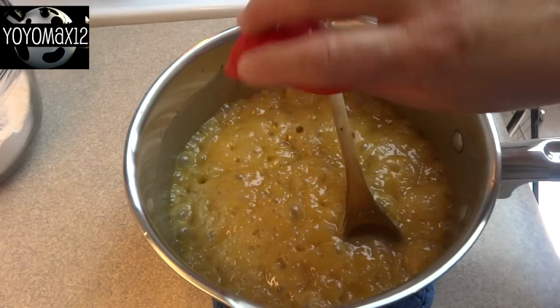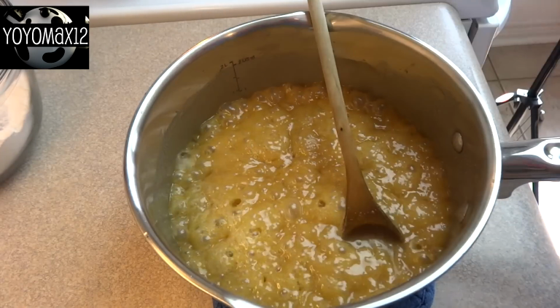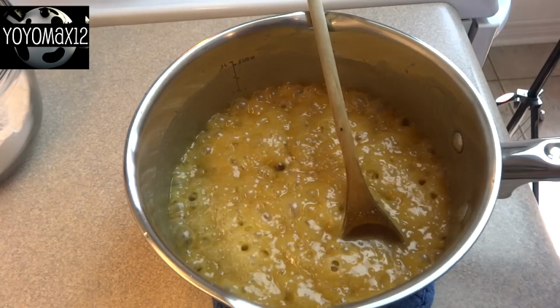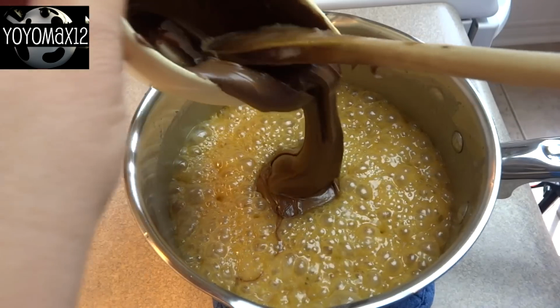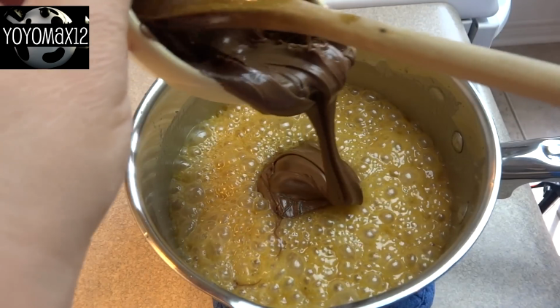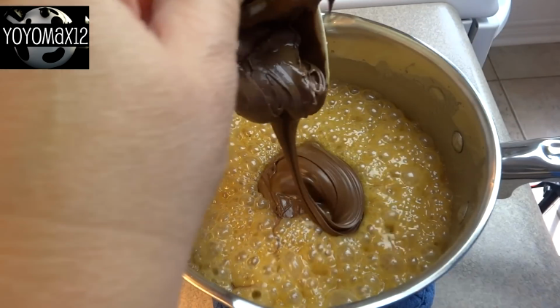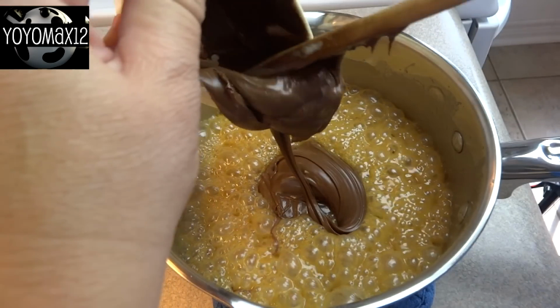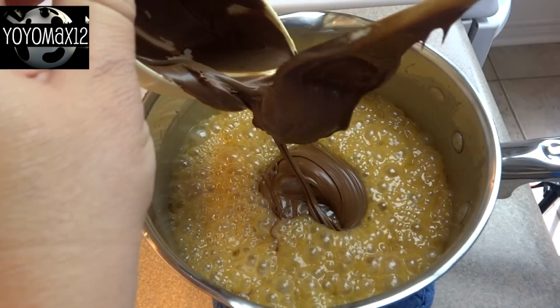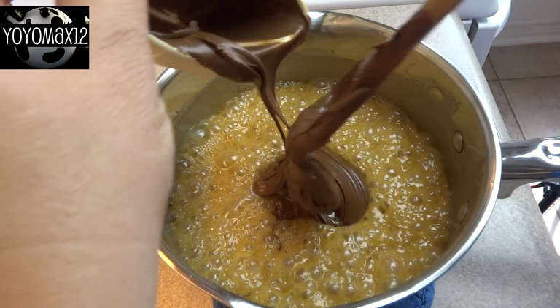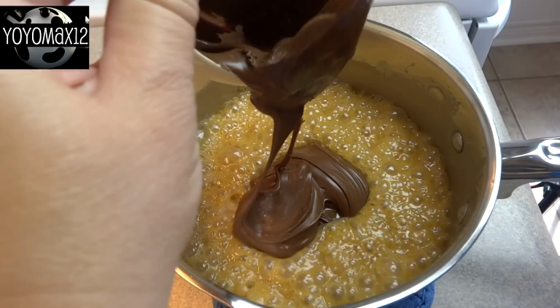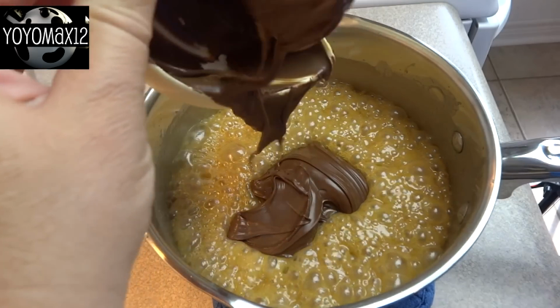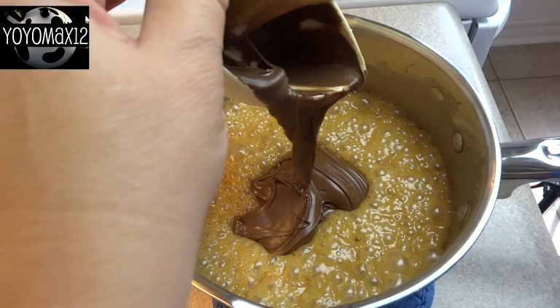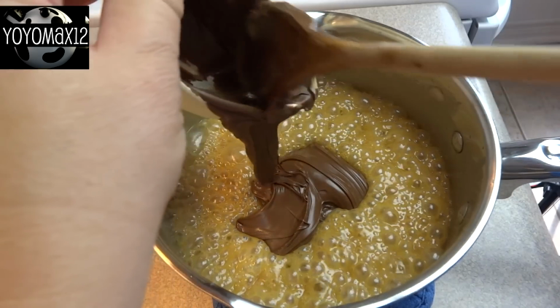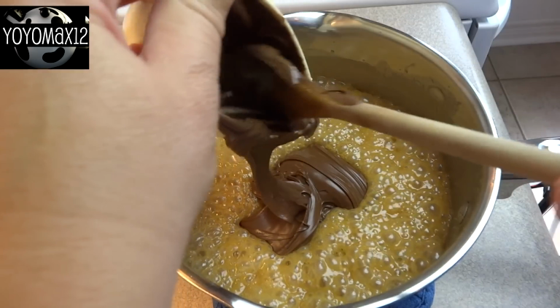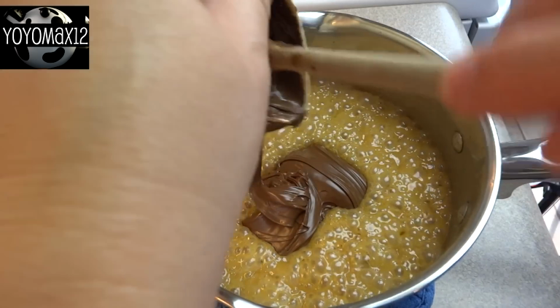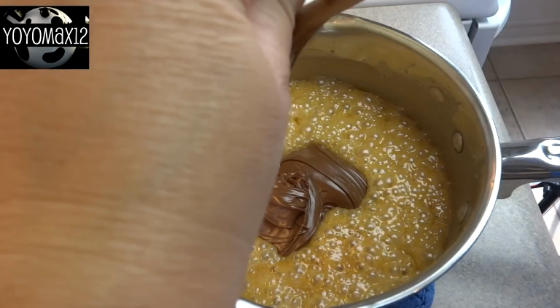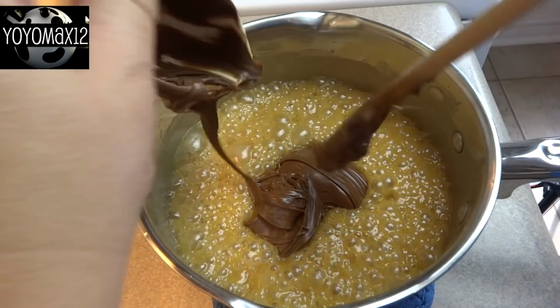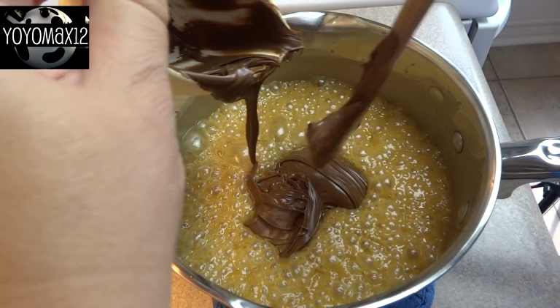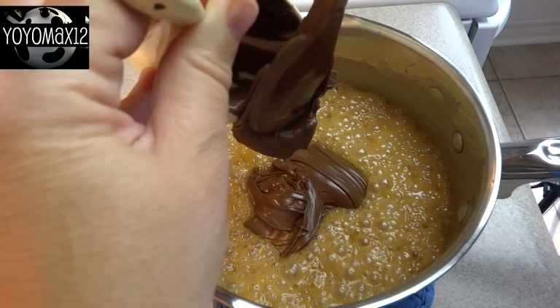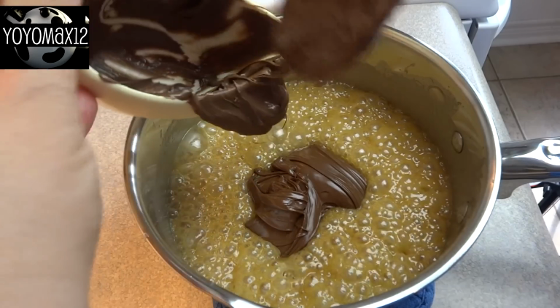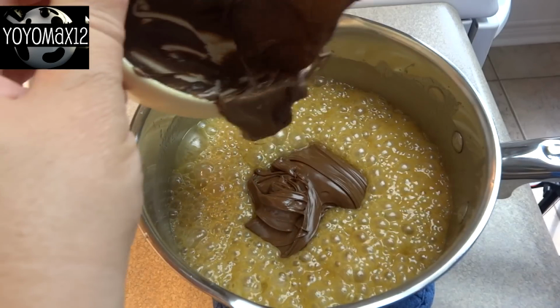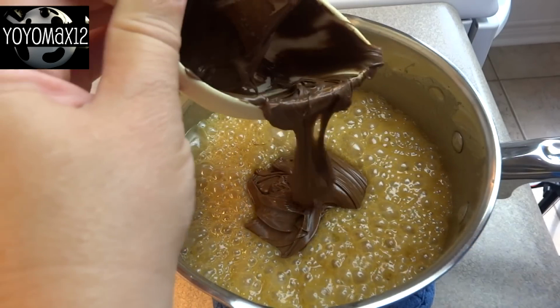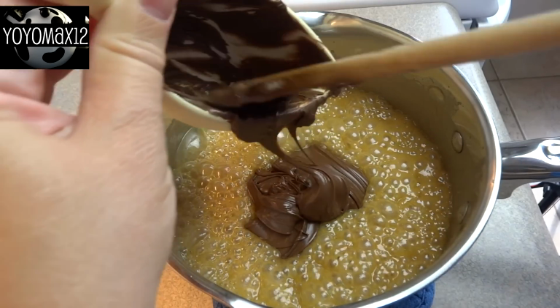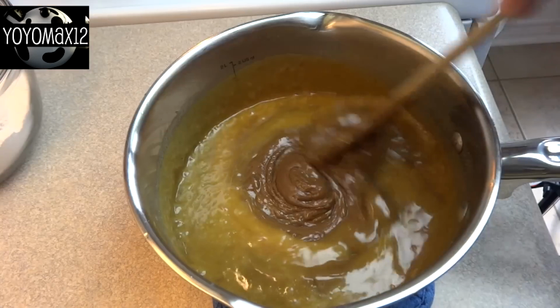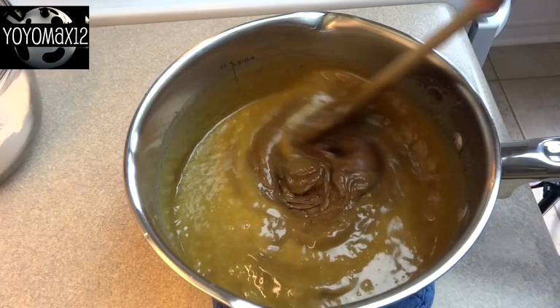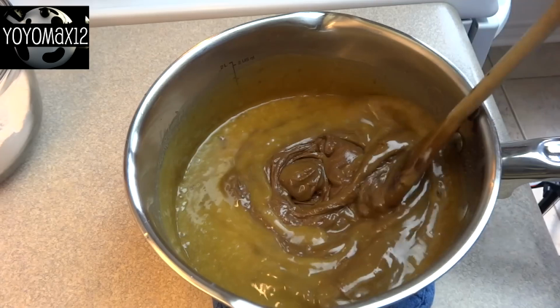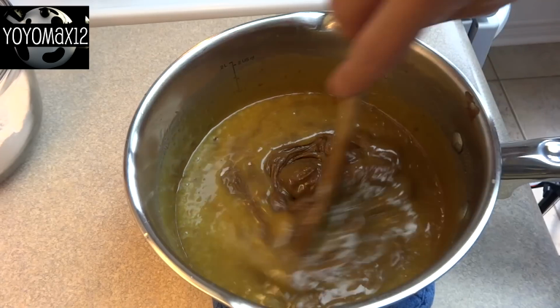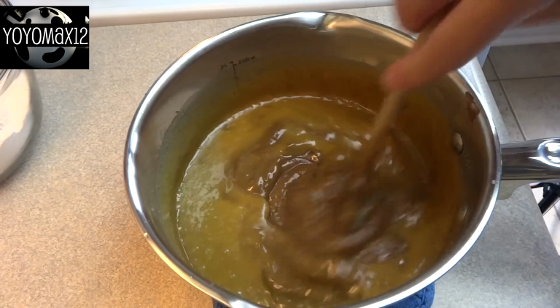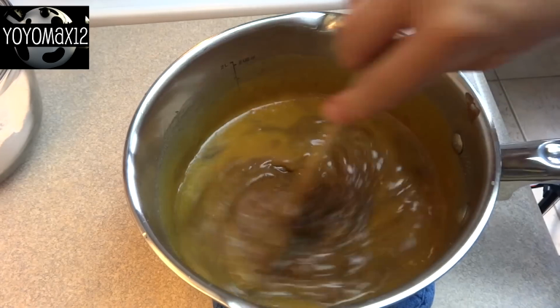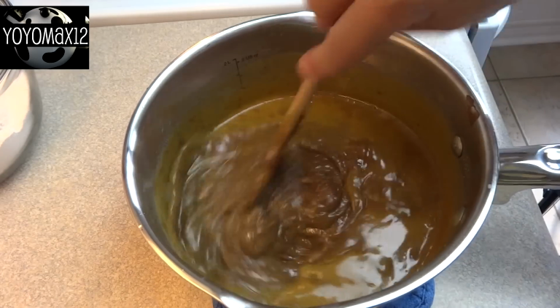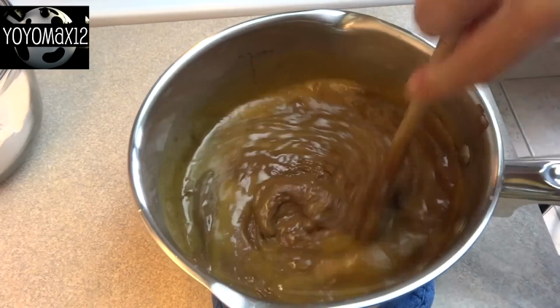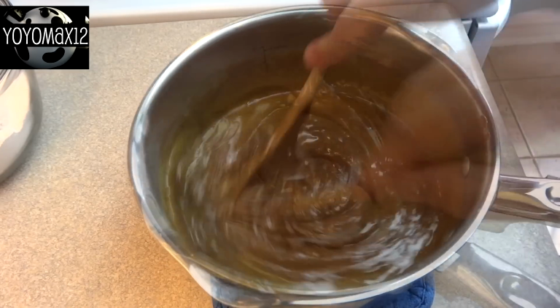Then remove it from the heat, add in one and a half teaspoons of vanilla and one cup of Nutella. Stir the Nutella in until it is melted and you get a nice smooth mixture.